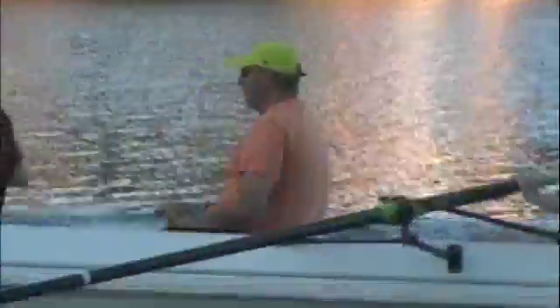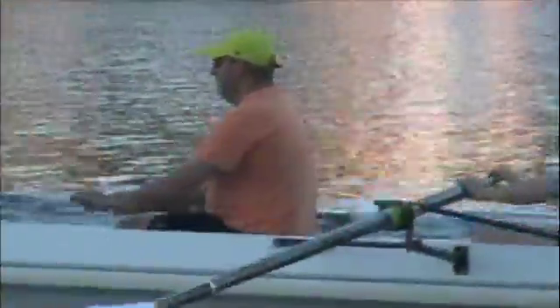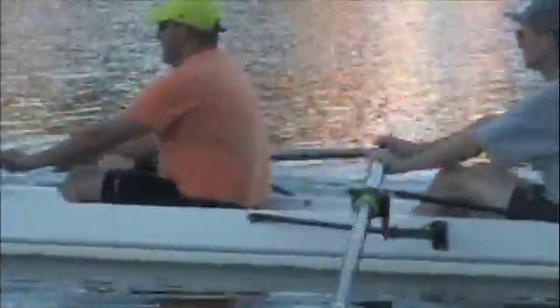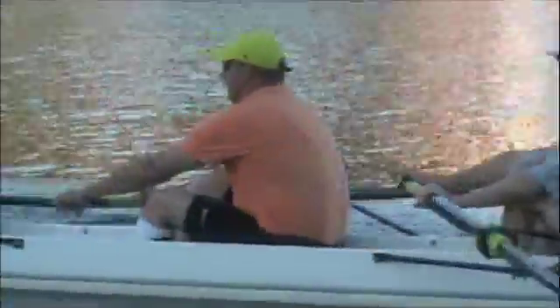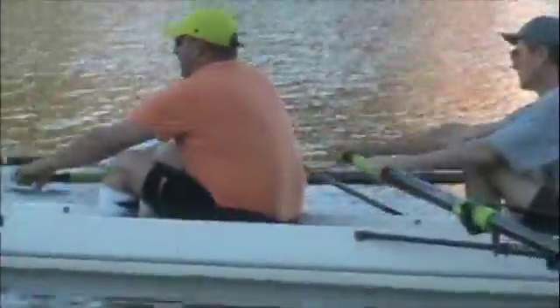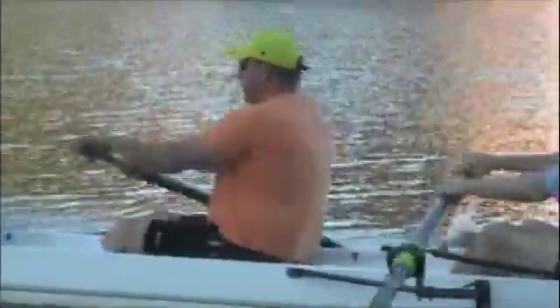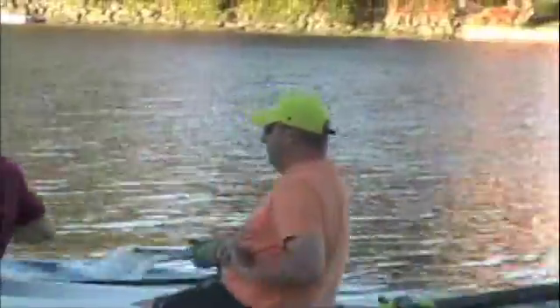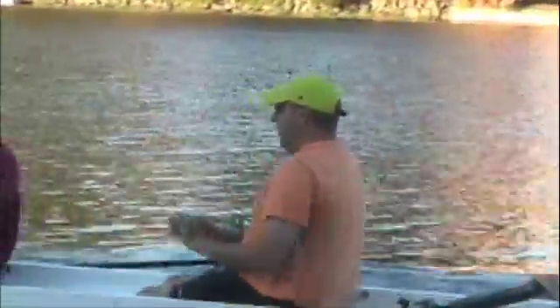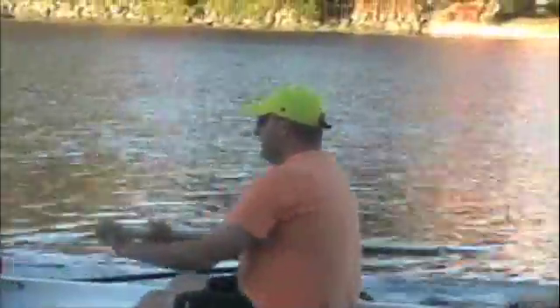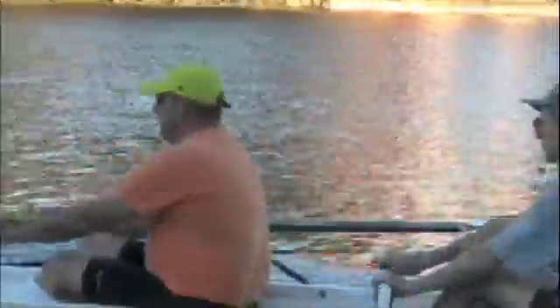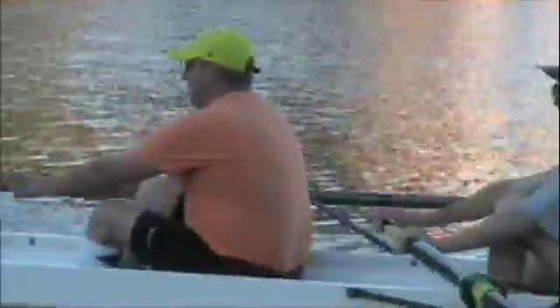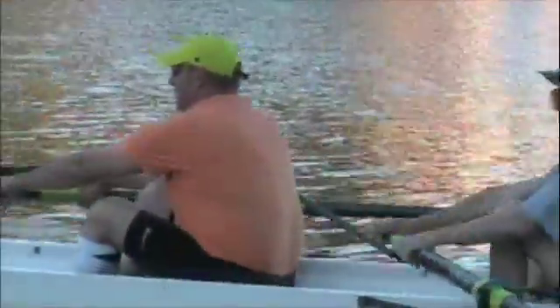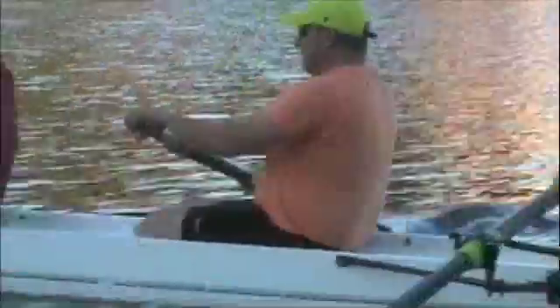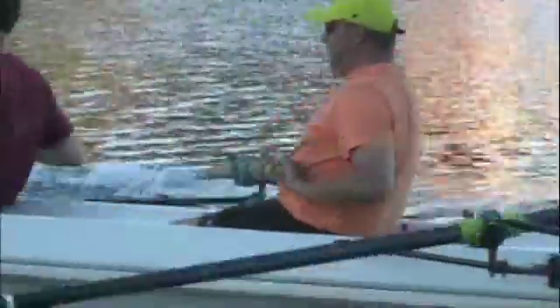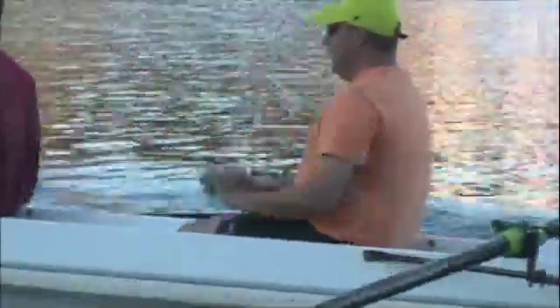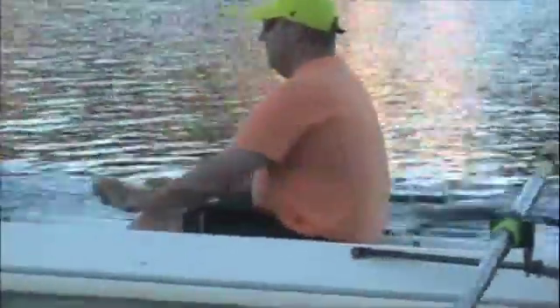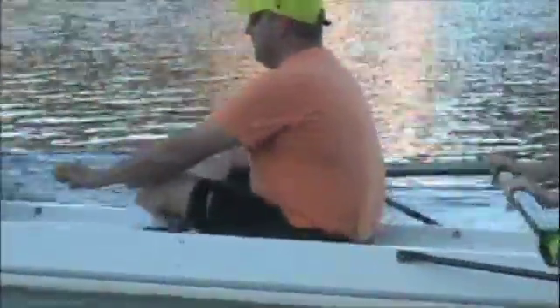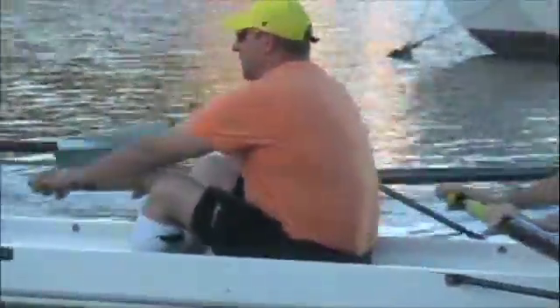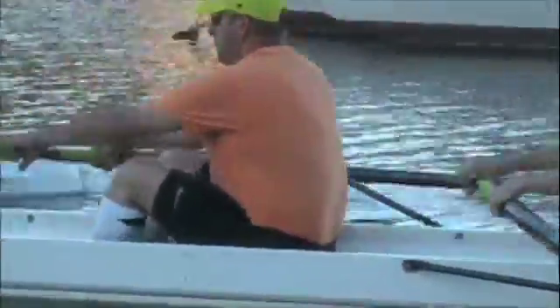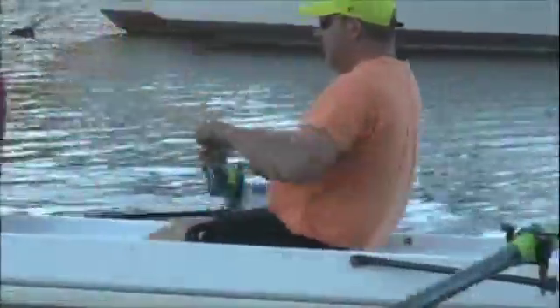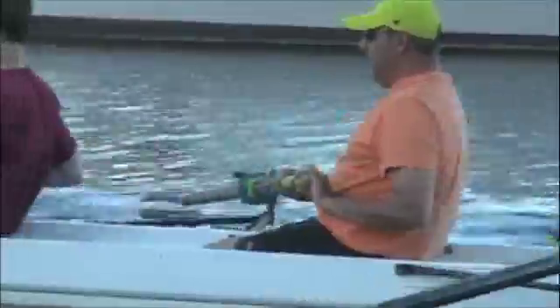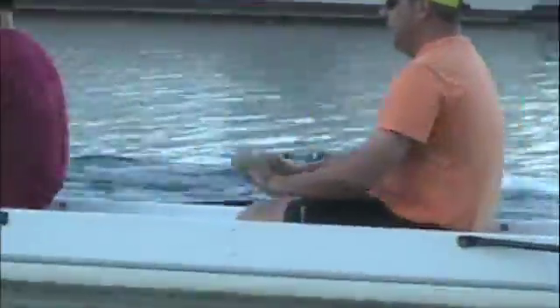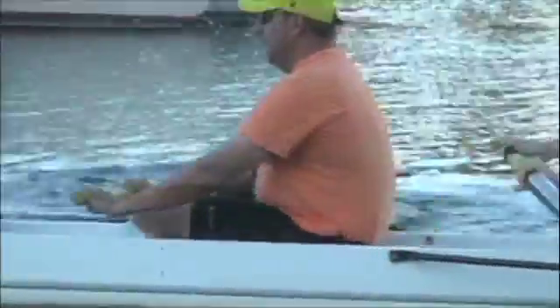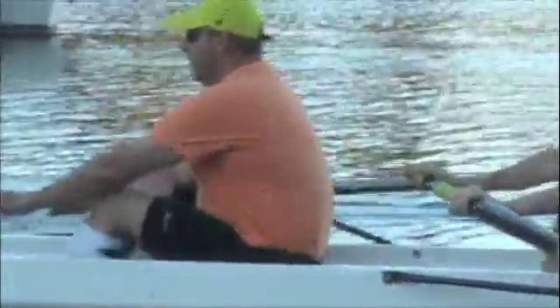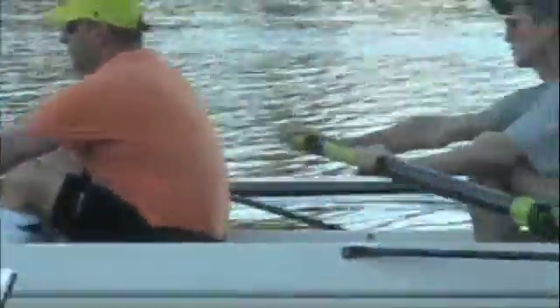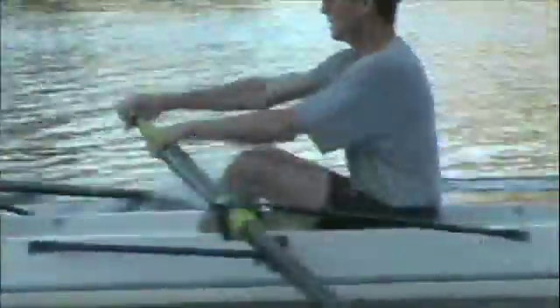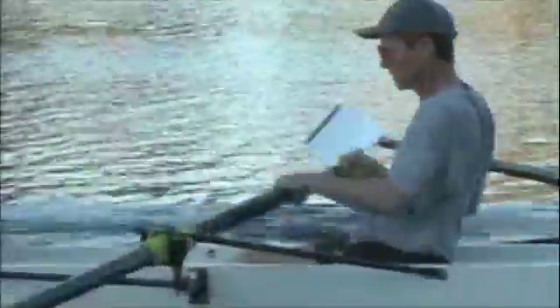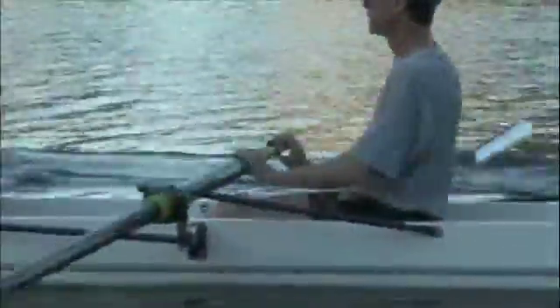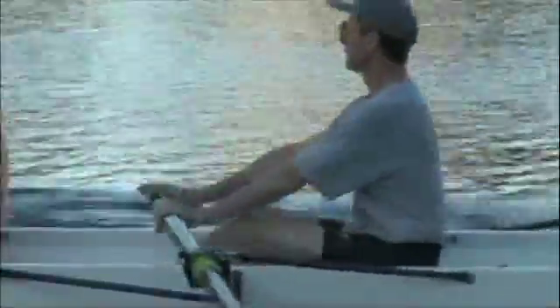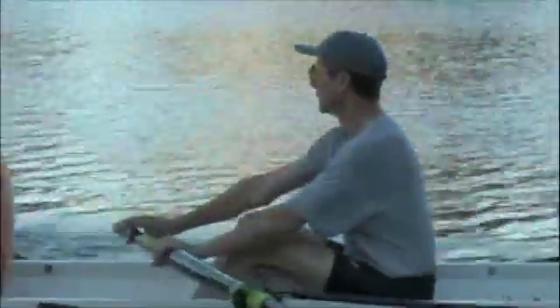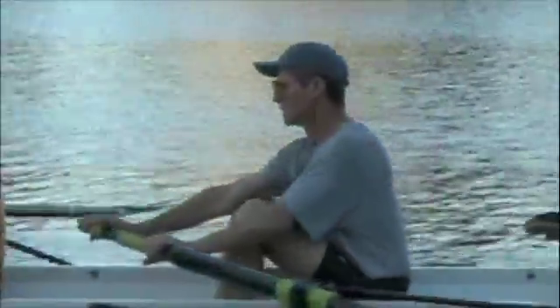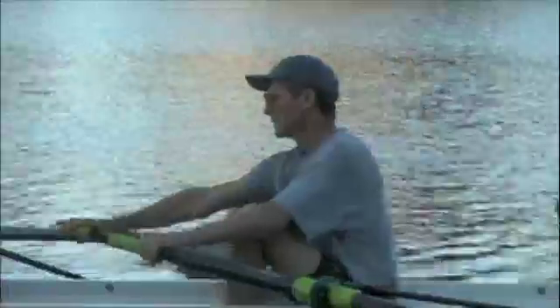Now let's take a look at your hands on the pull-through. What I call a camel stroke — it's got a hump in the middle. It should be level as you pull it out of the water. What you're doing is going deeper and then coming out, washing out.